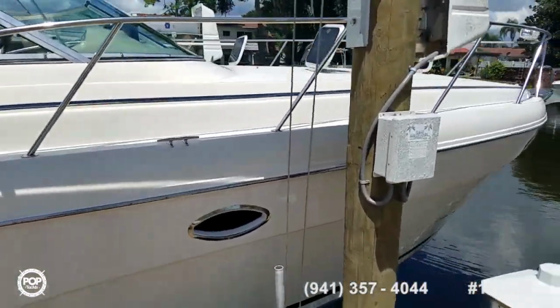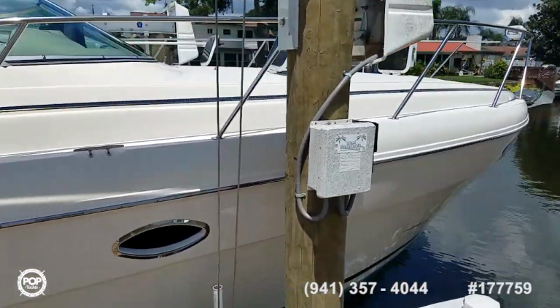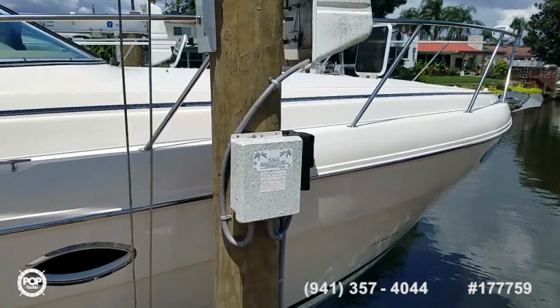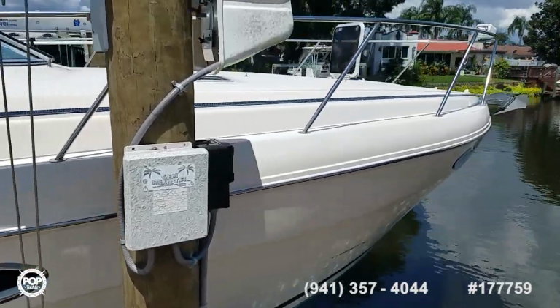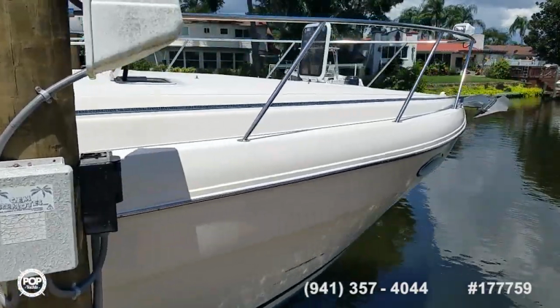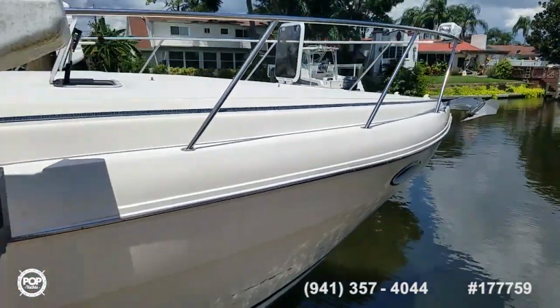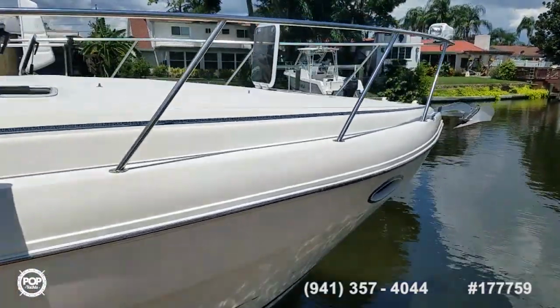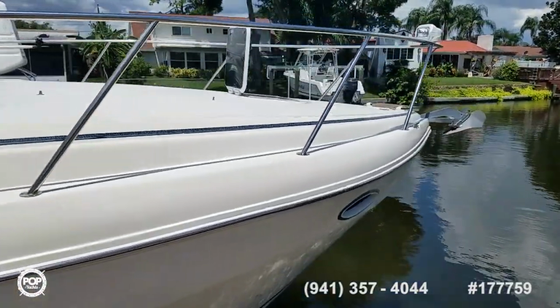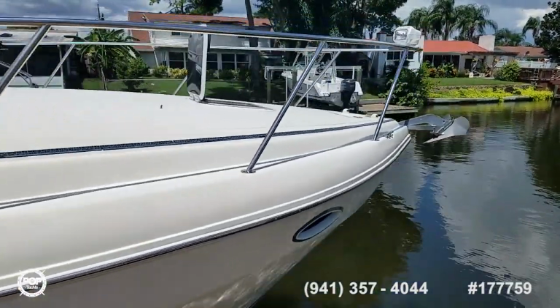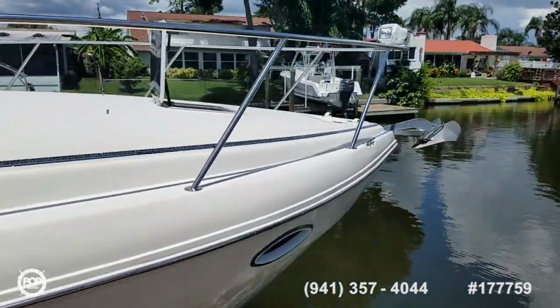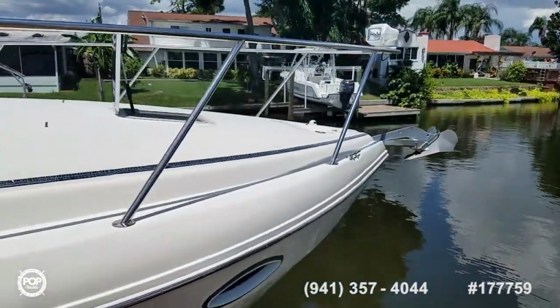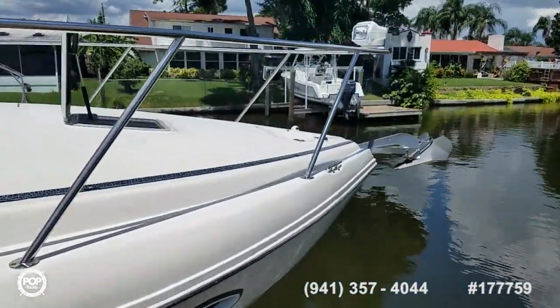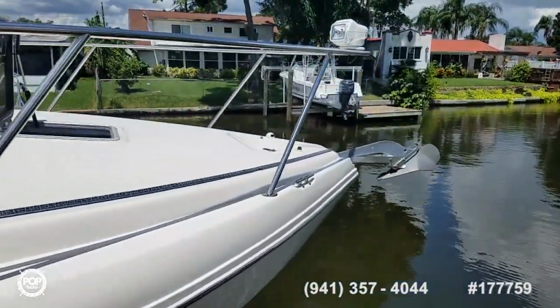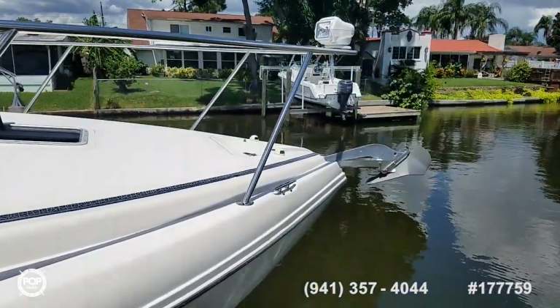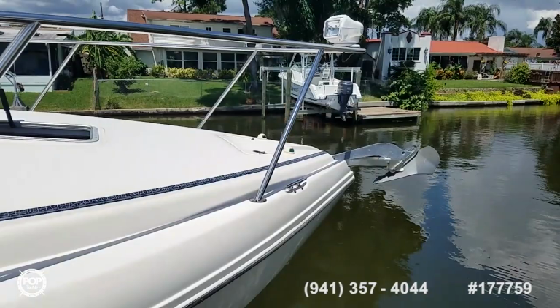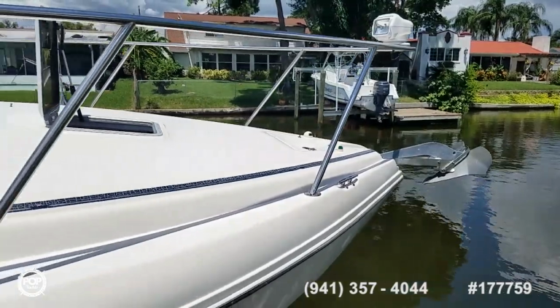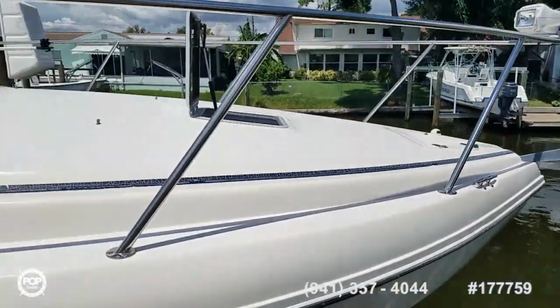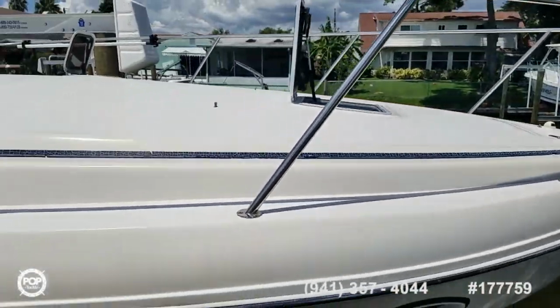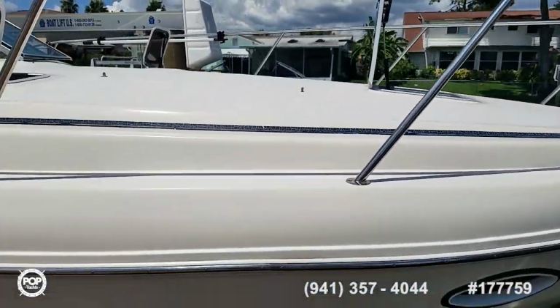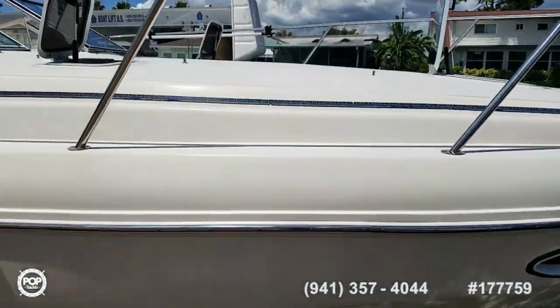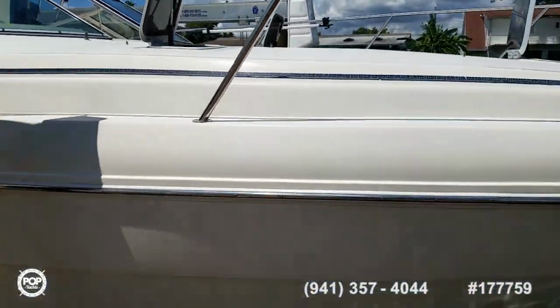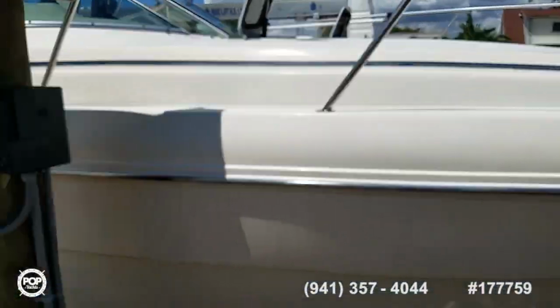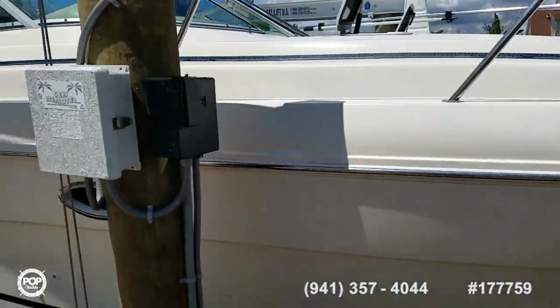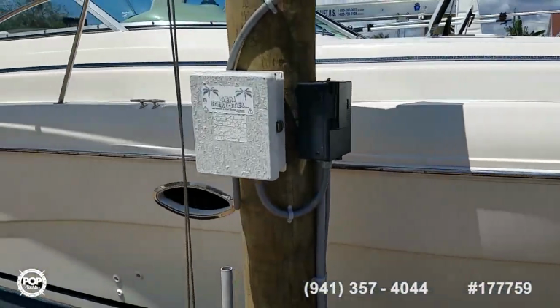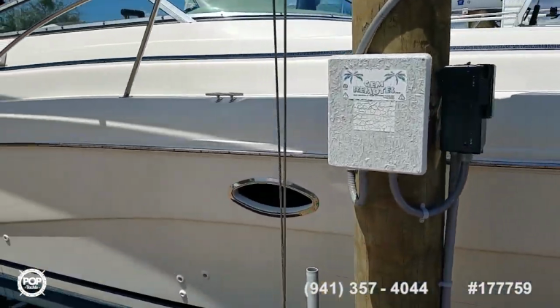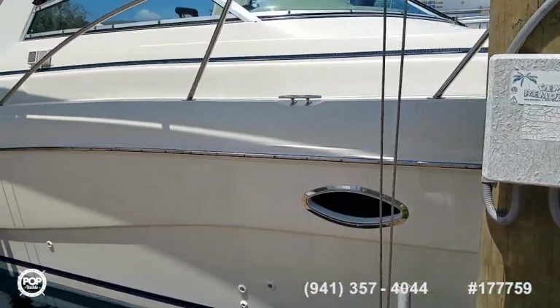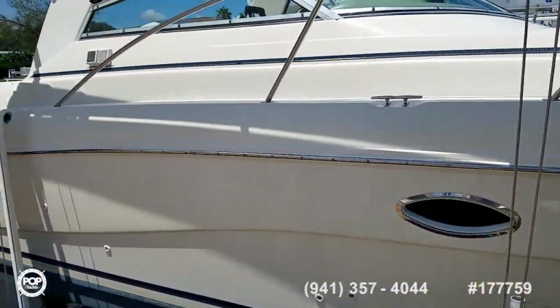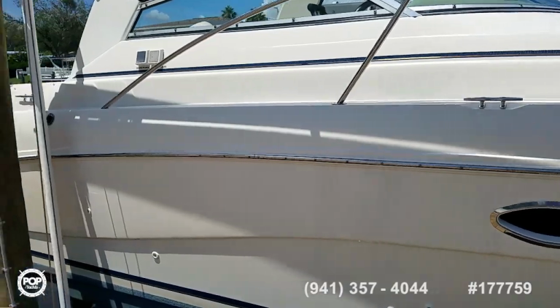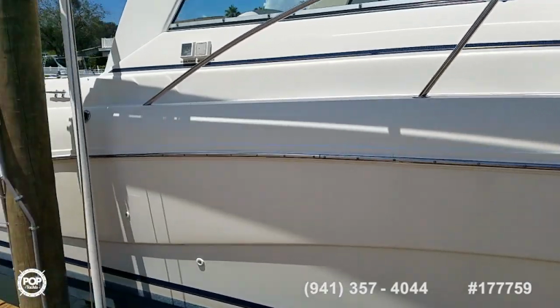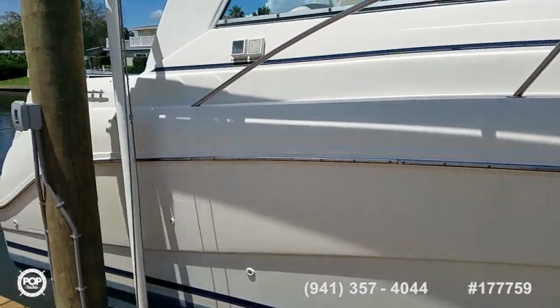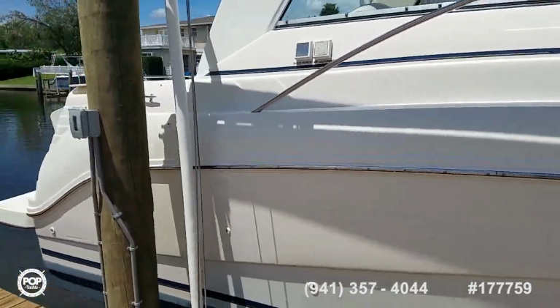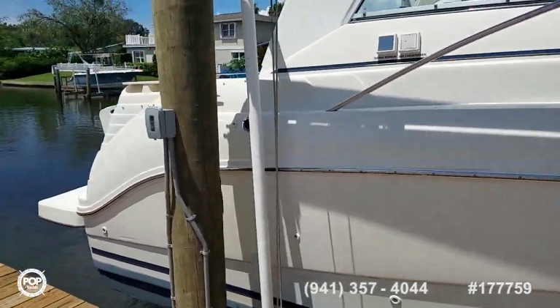Comfortable ride. Powerful twin 5-liter MerCruisers paired with Bravo 3 outdrives with counter-rotating props for better transfer of power and torque.